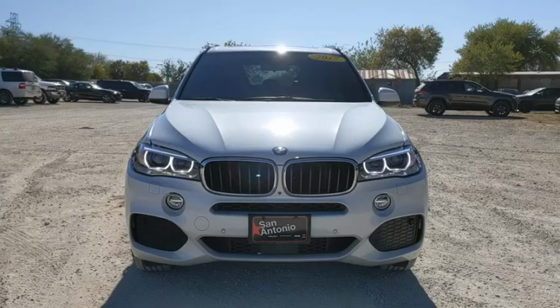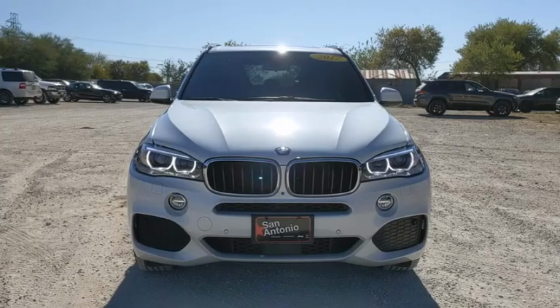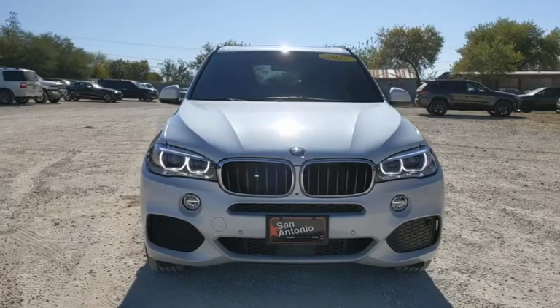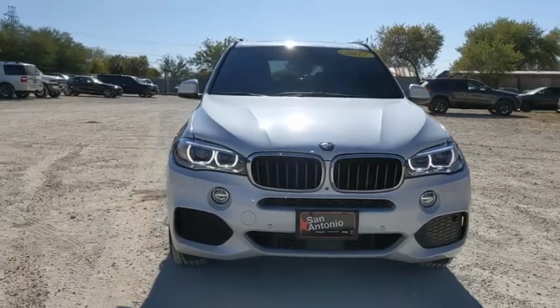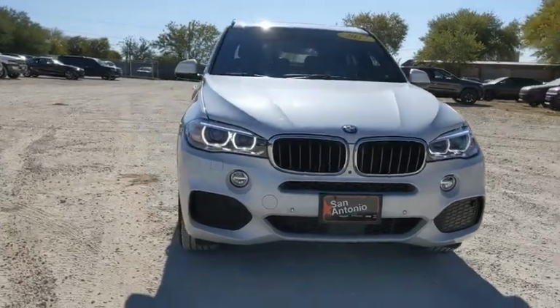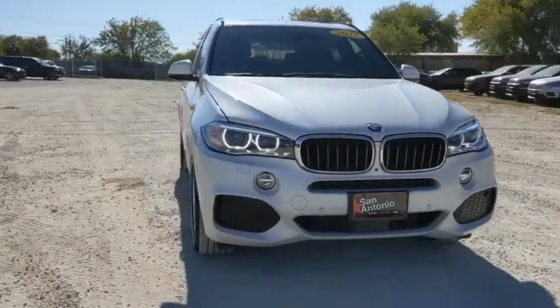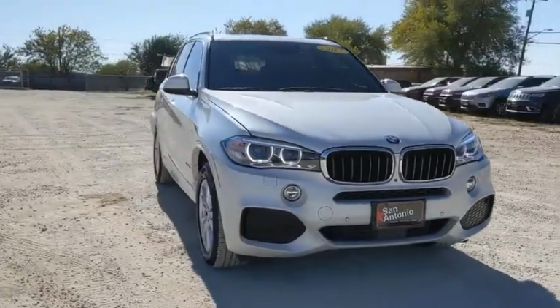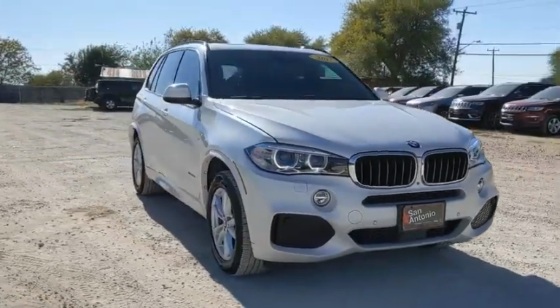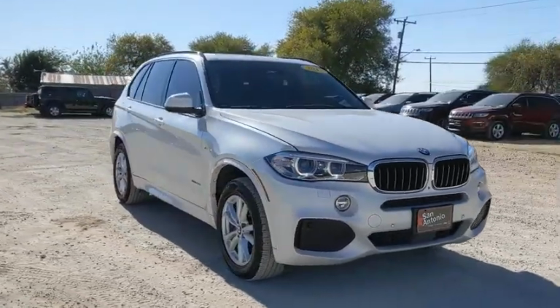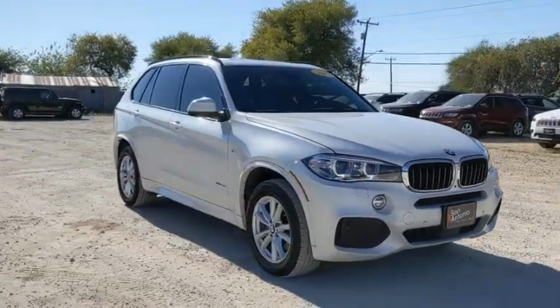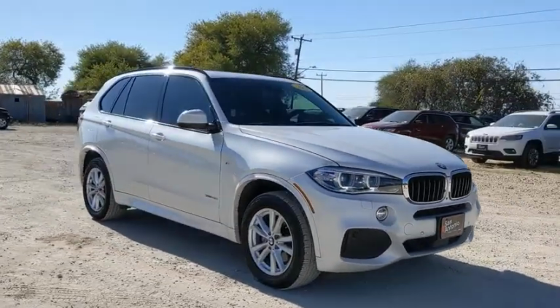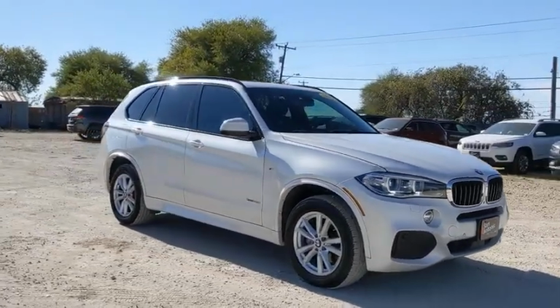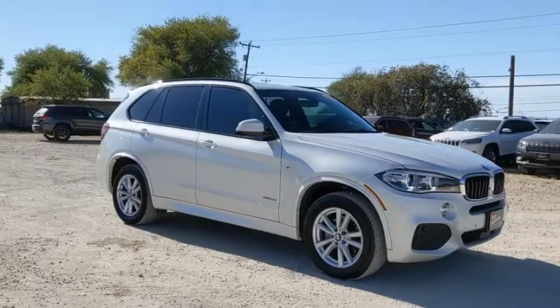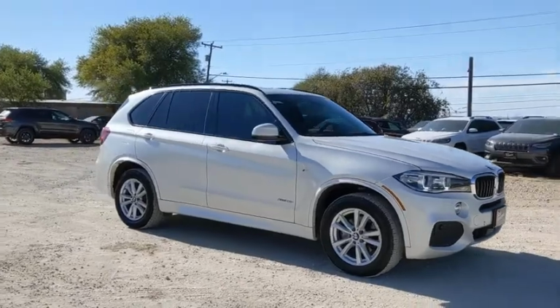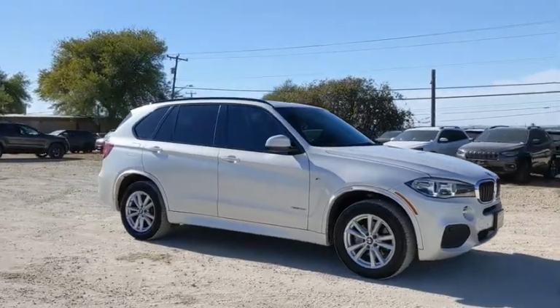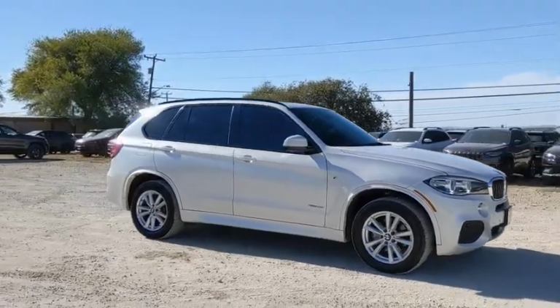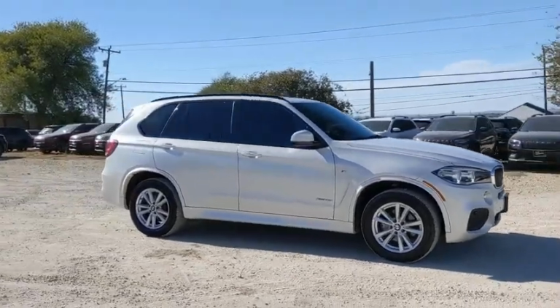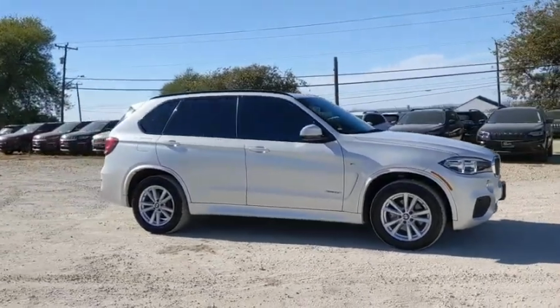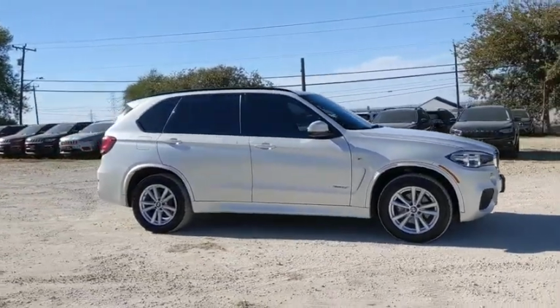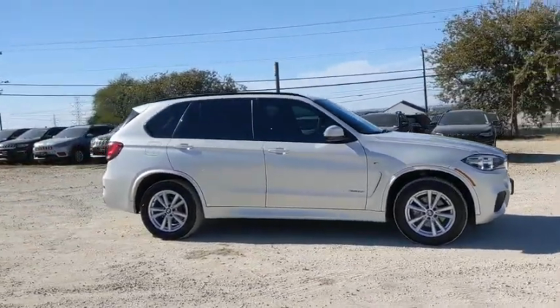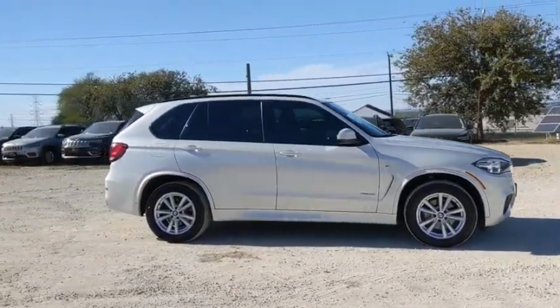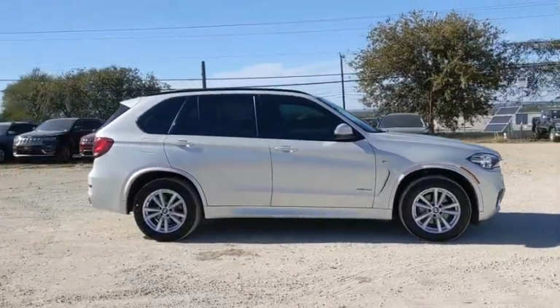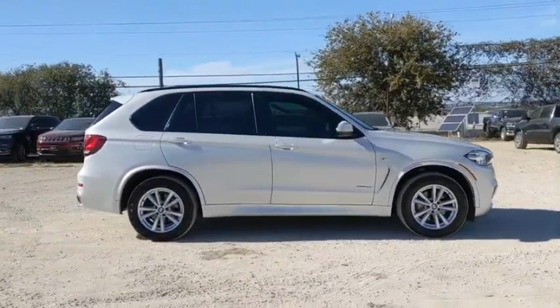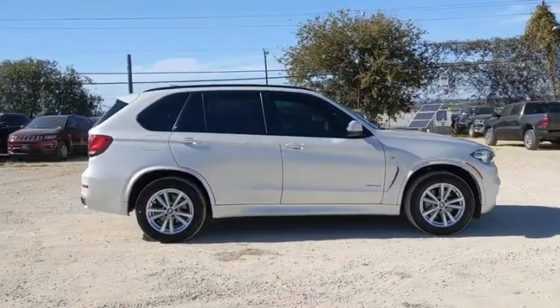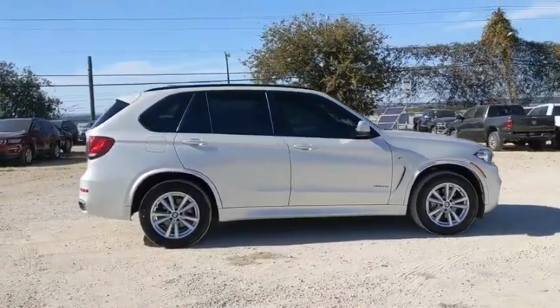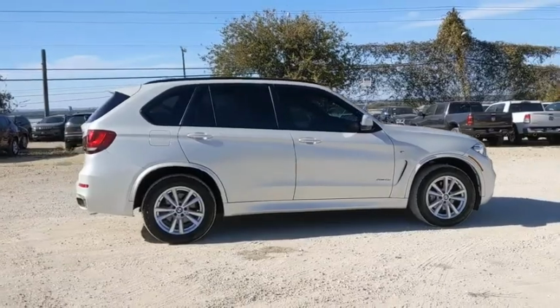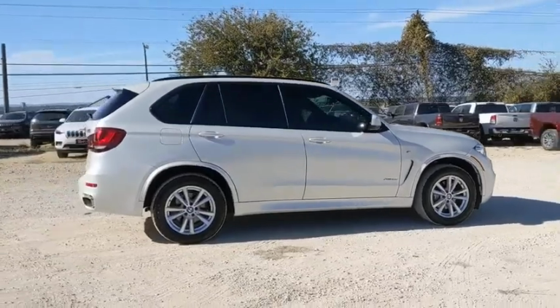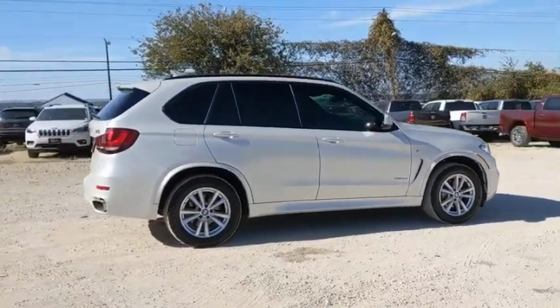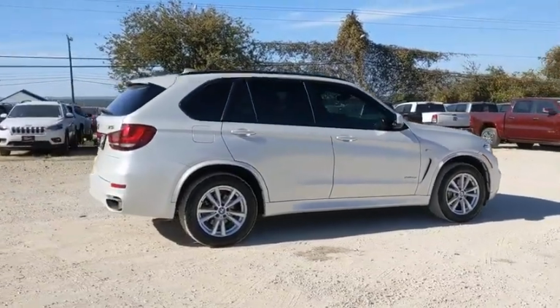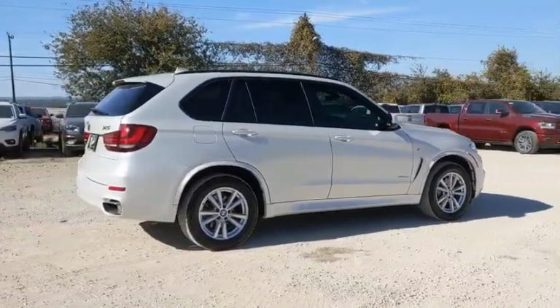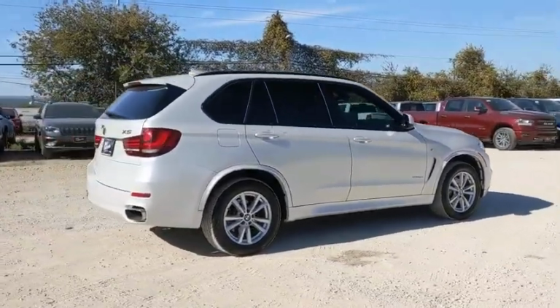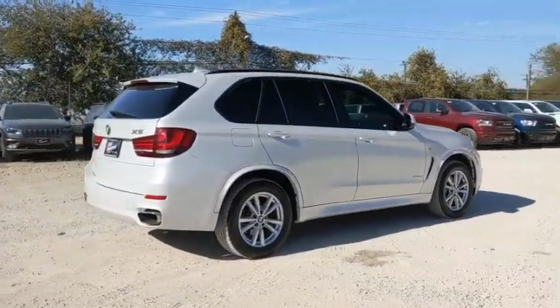Stop by and take a look at the 2017 BMW X5. The BMW X5 is an award-winning performance, space, and efficiency vehicle. This vehicle has less than 55,000 miles.